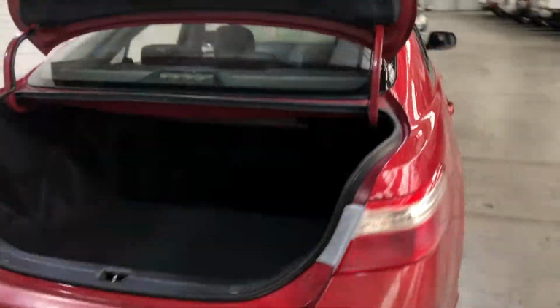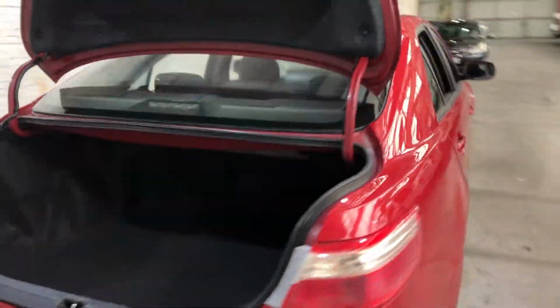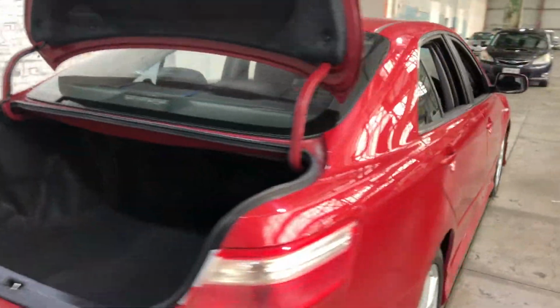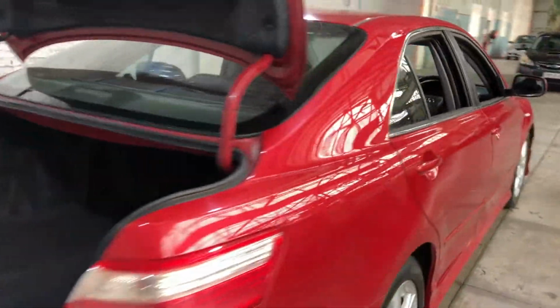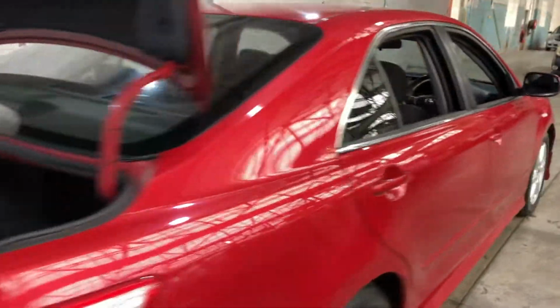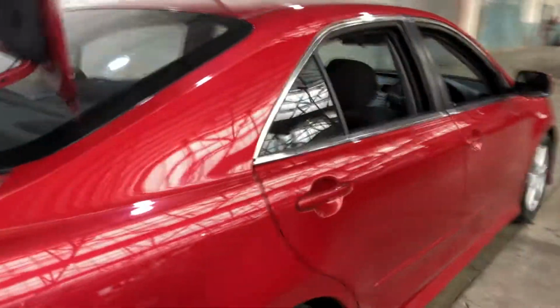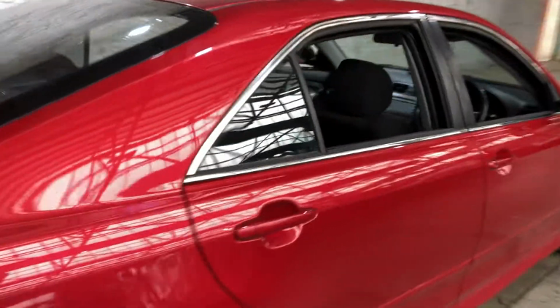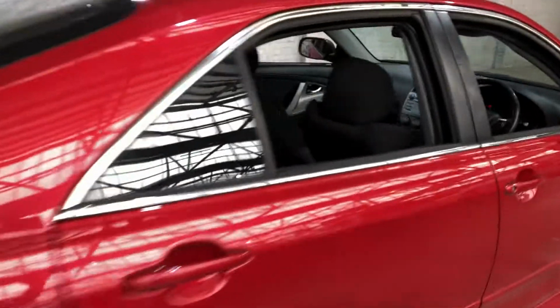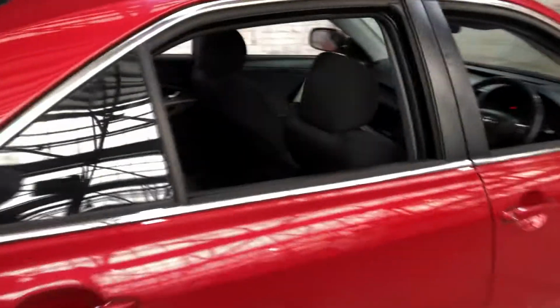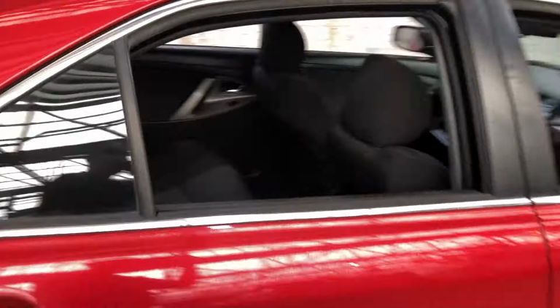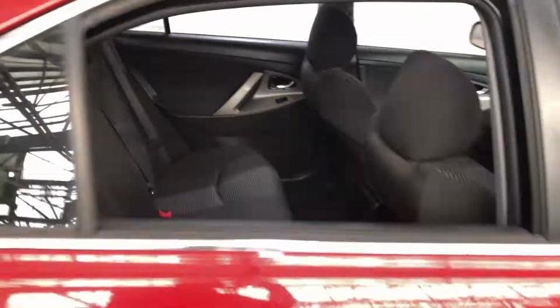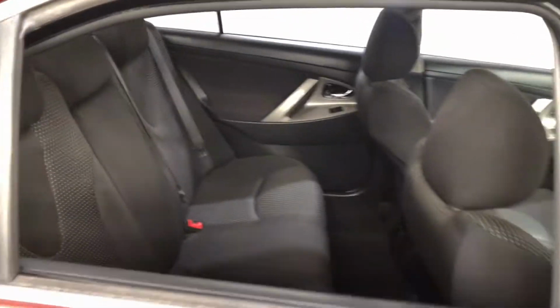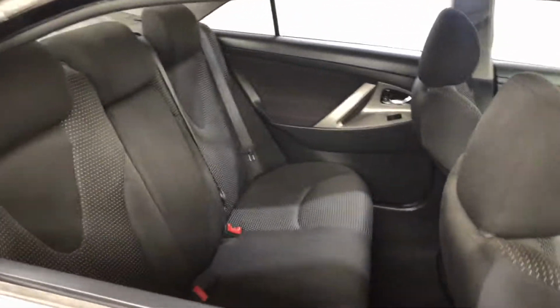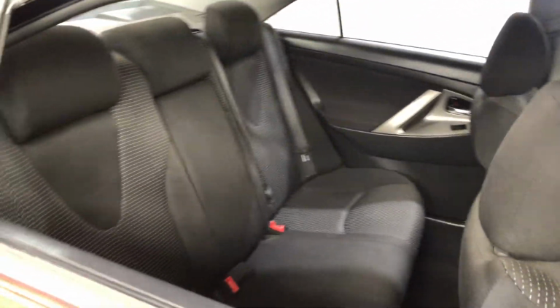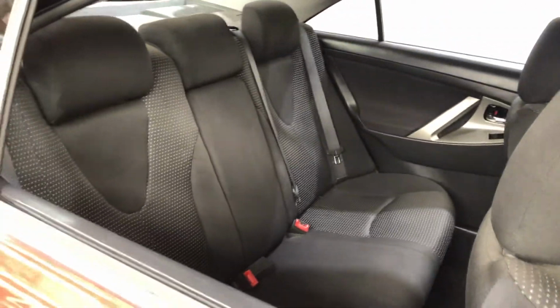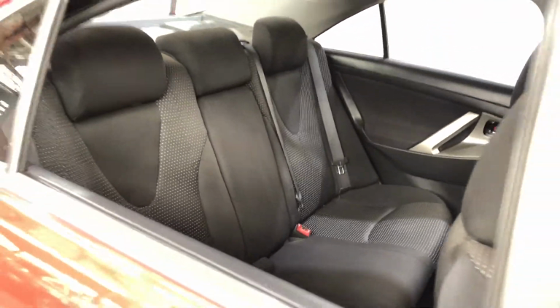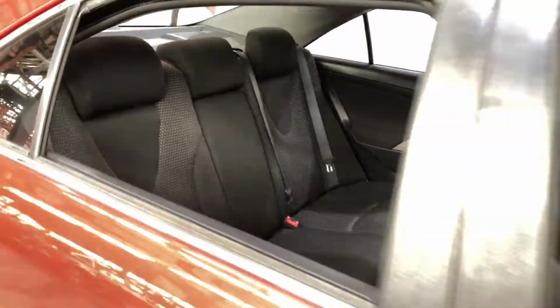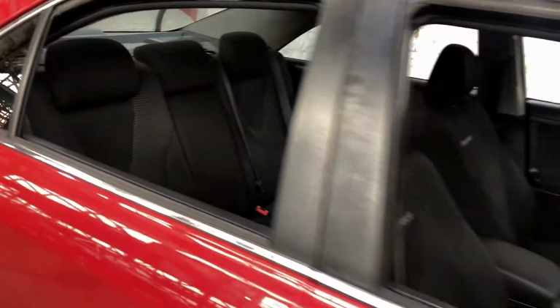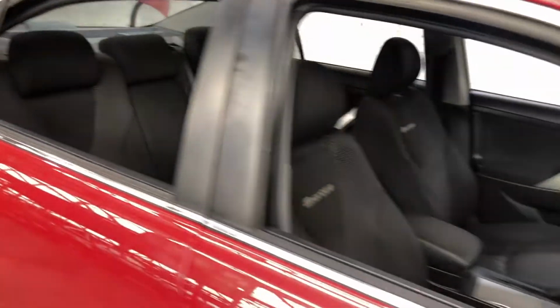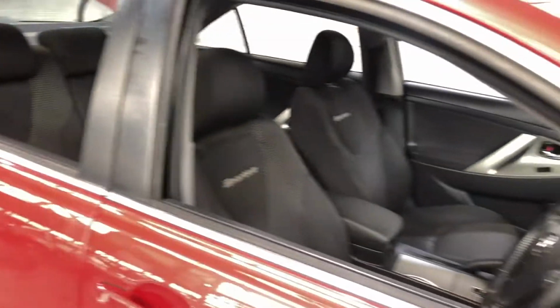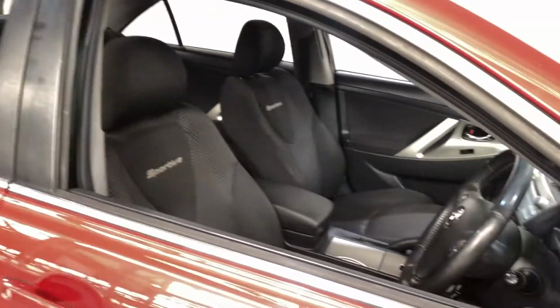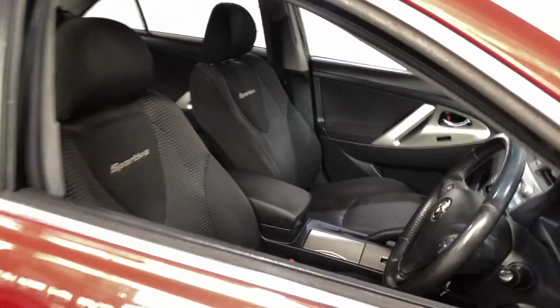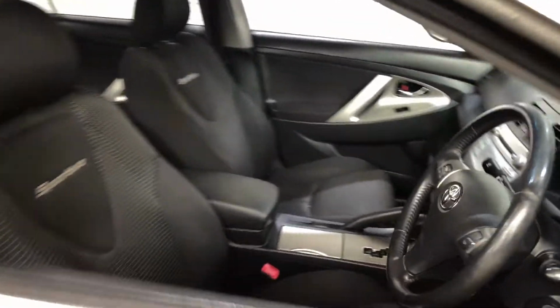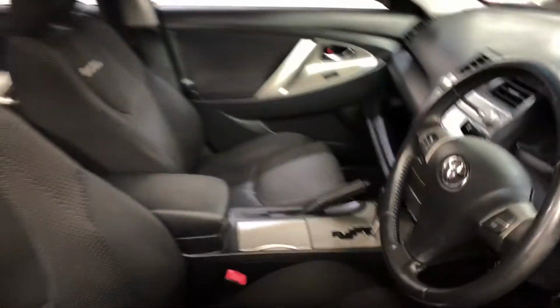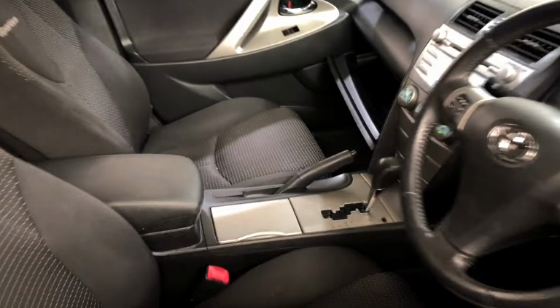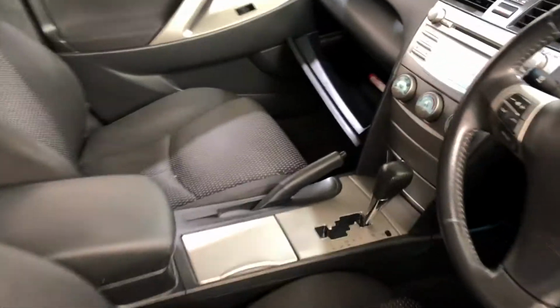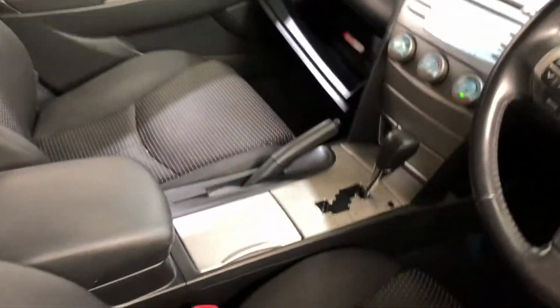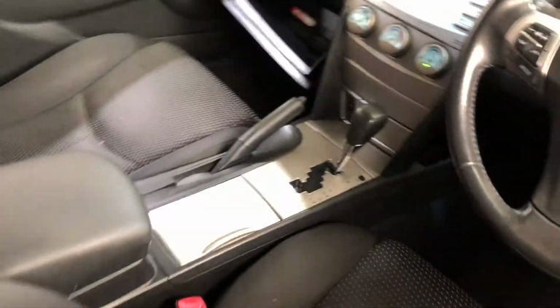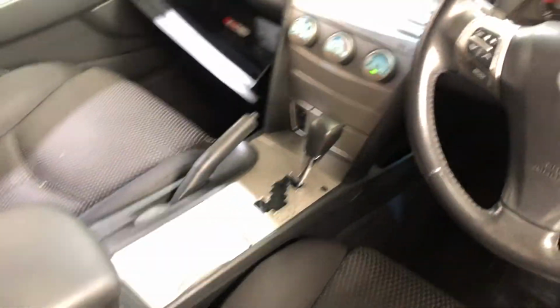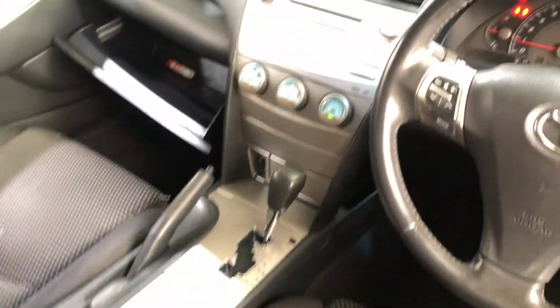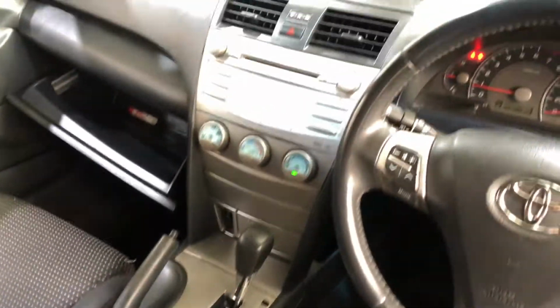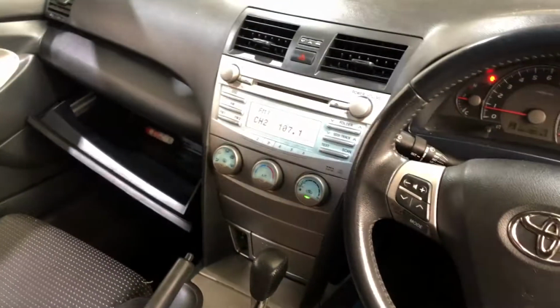Heading inside the car, the car comes in full cloth interior with plenty of backseat space for your passengers. The same goes for the front. This car comes in an automatic transmission. You've got your original head unit with CD player.